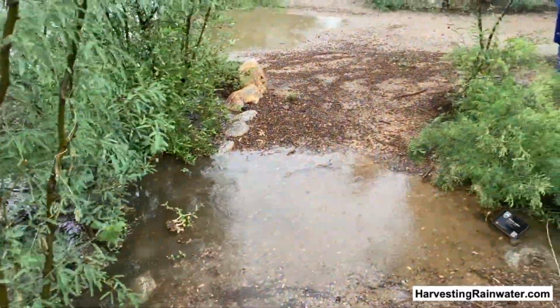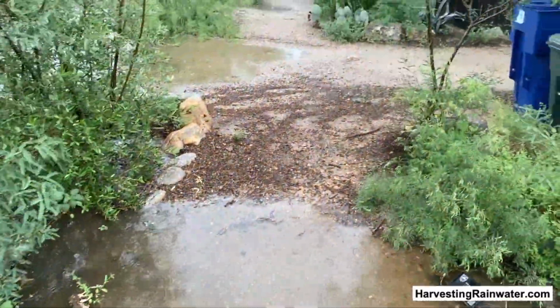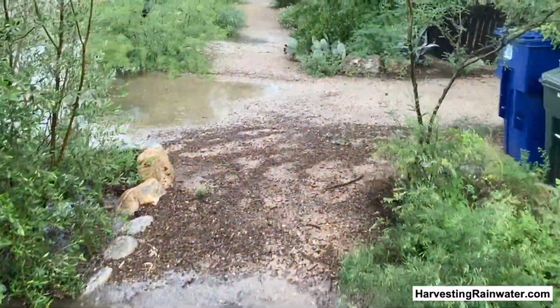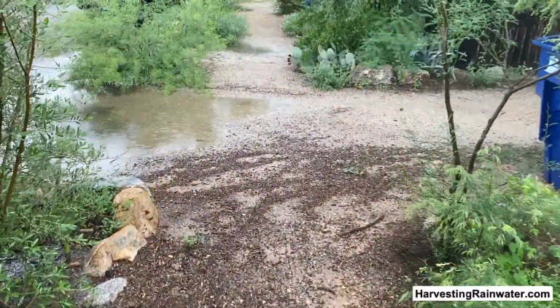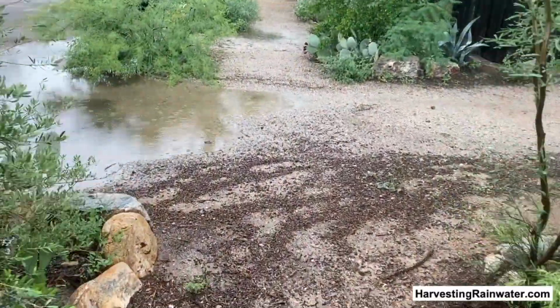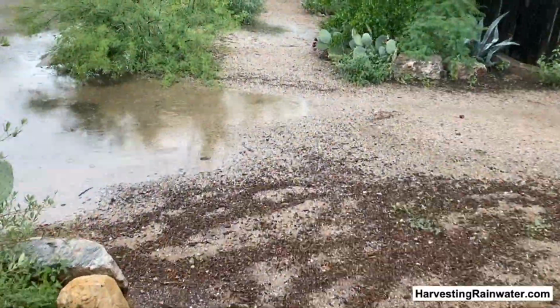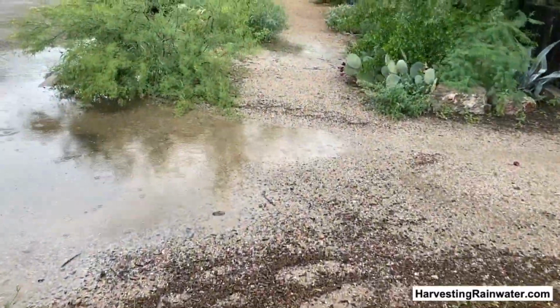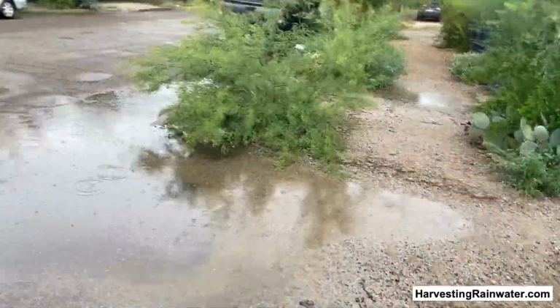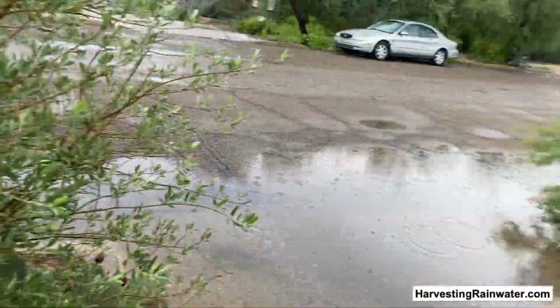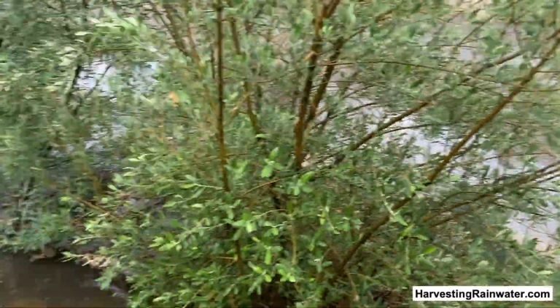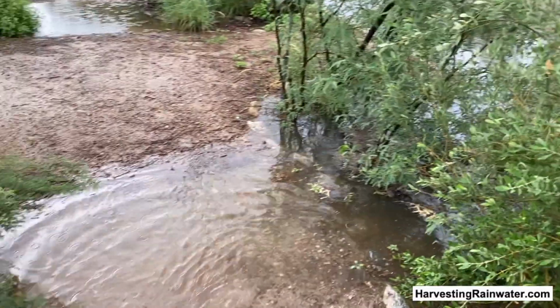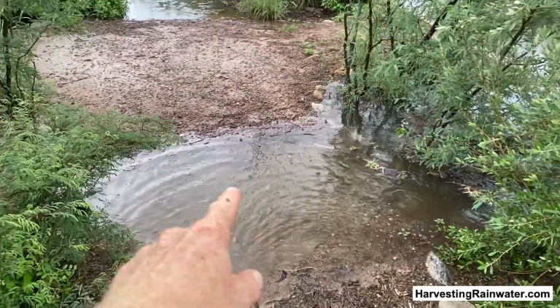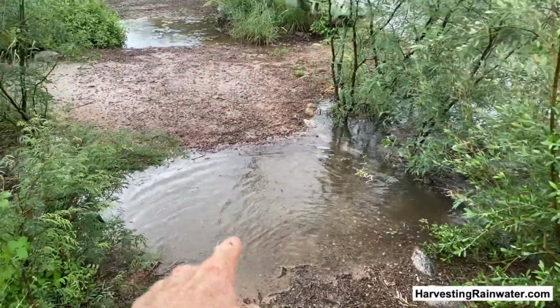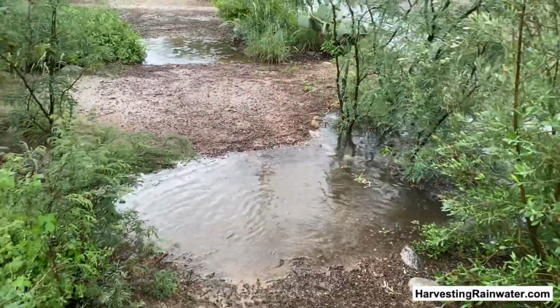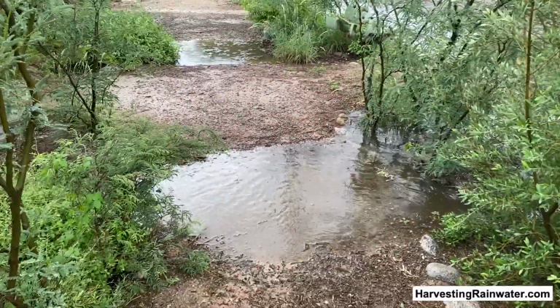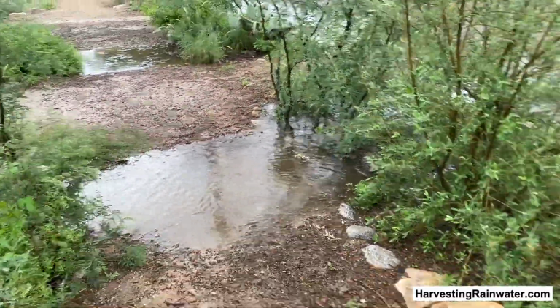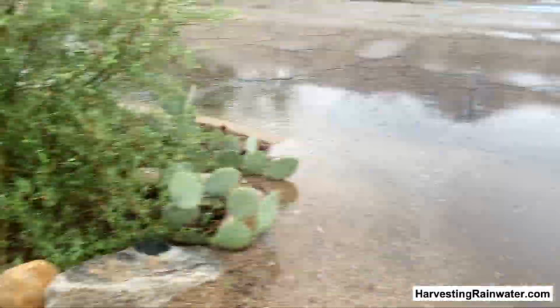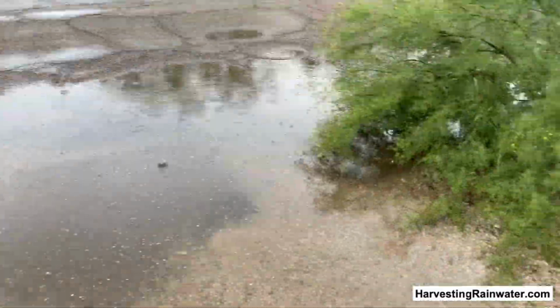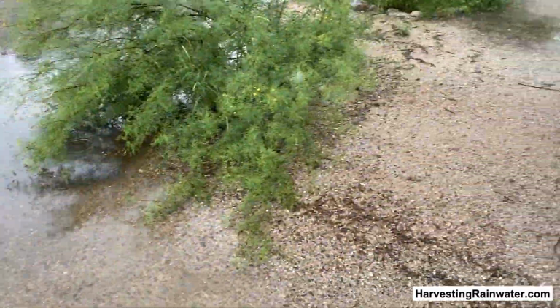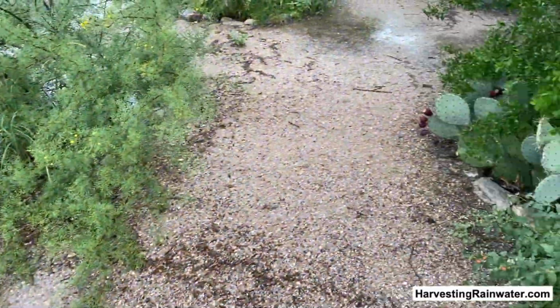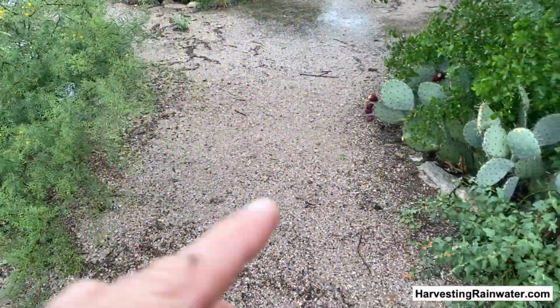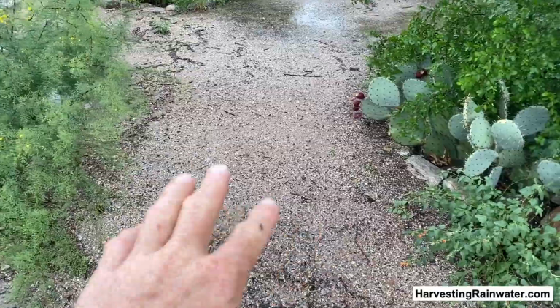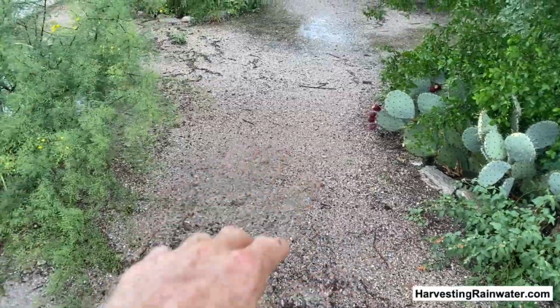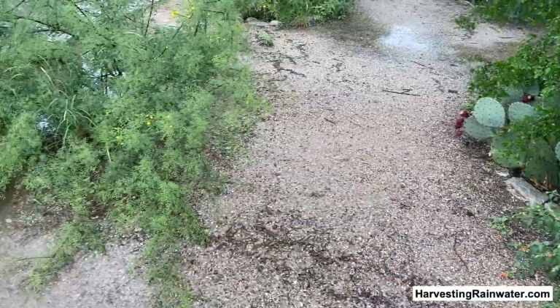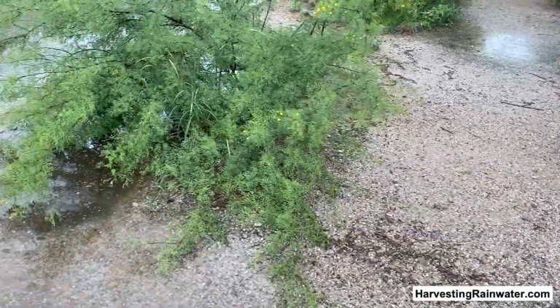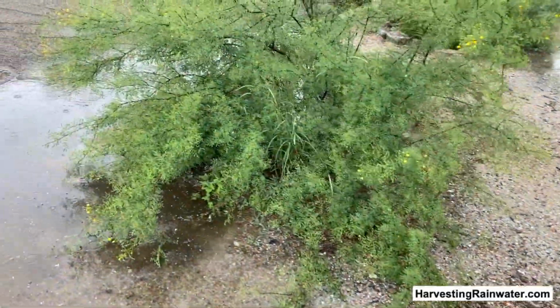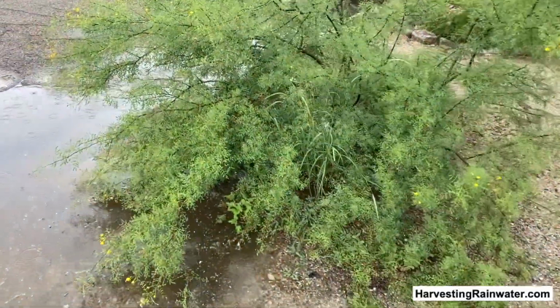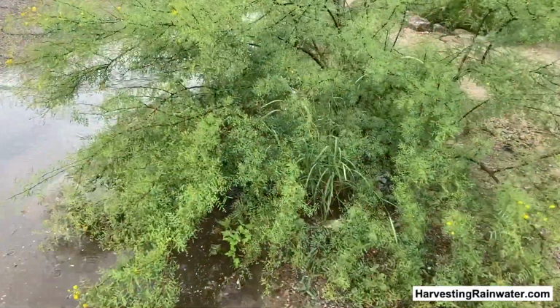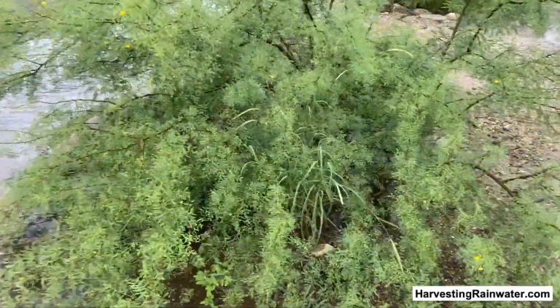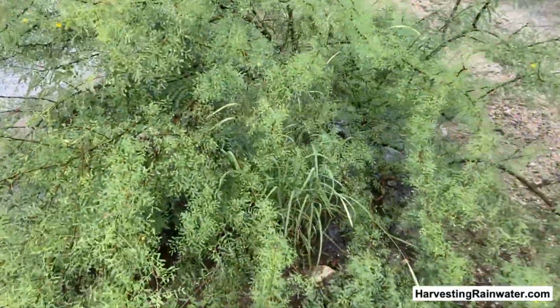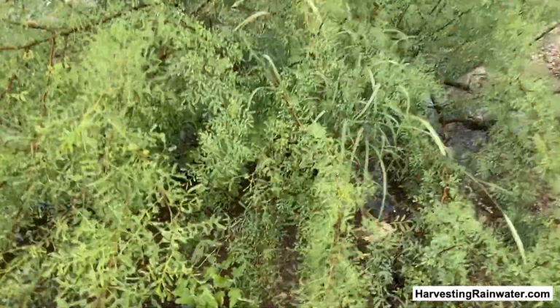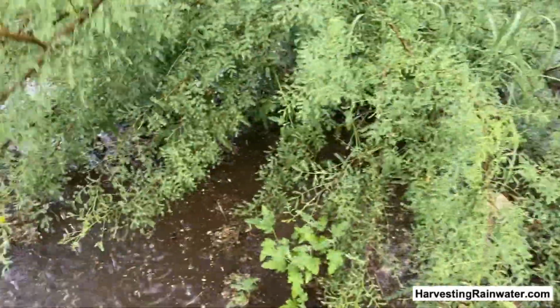So if you don't want so much of a temporary puddle in the path, you can do what we did here. No puddle. There's a street-side basin.